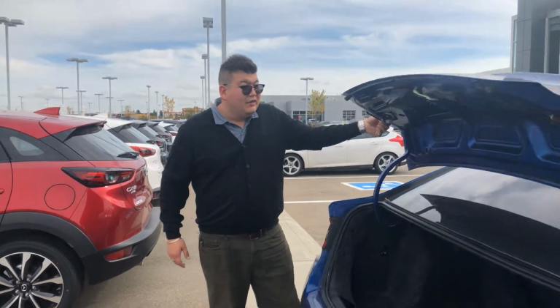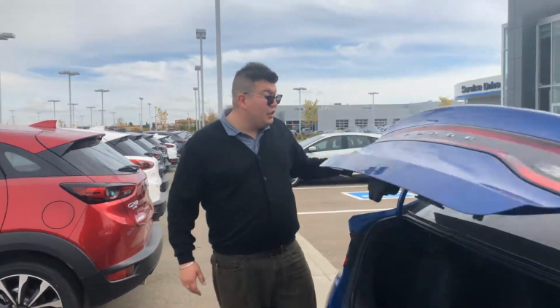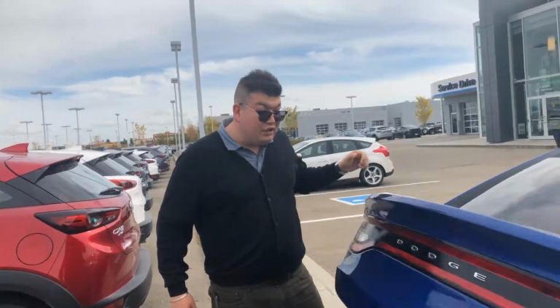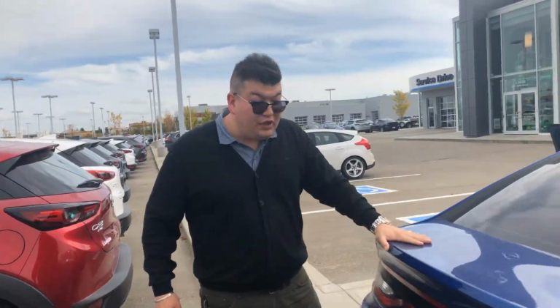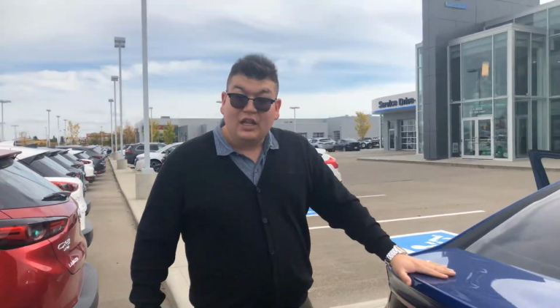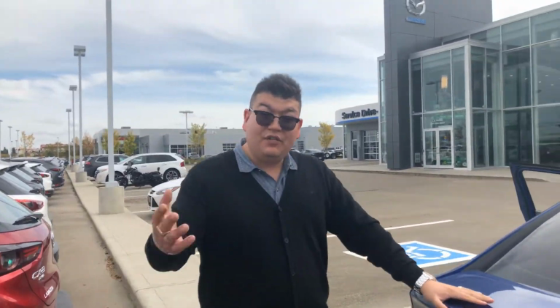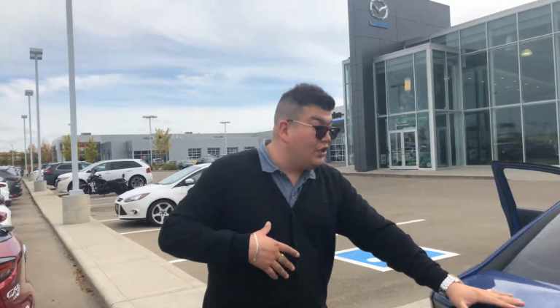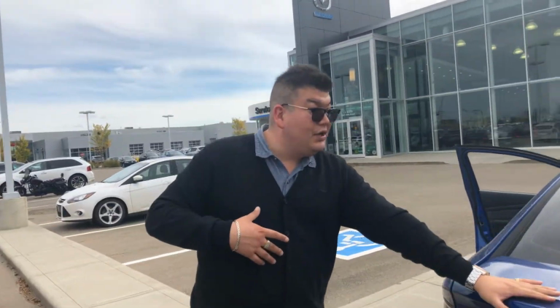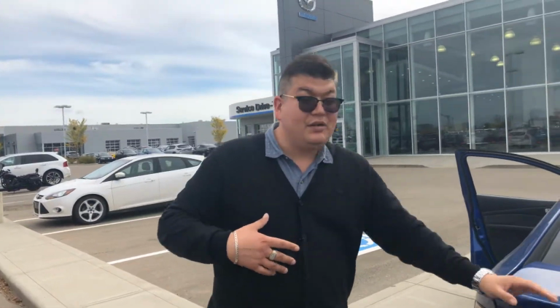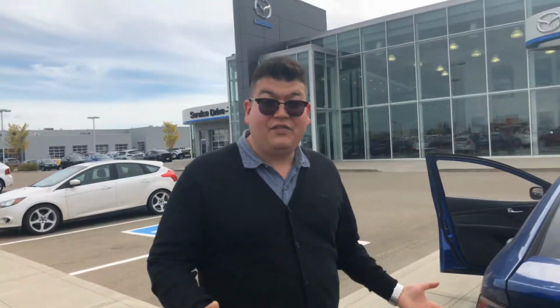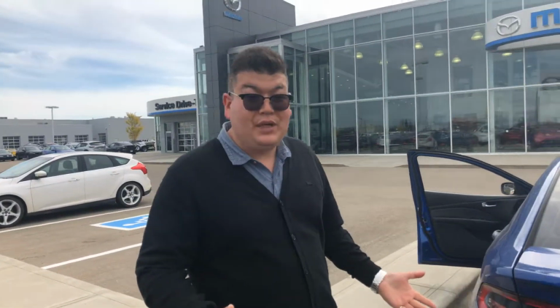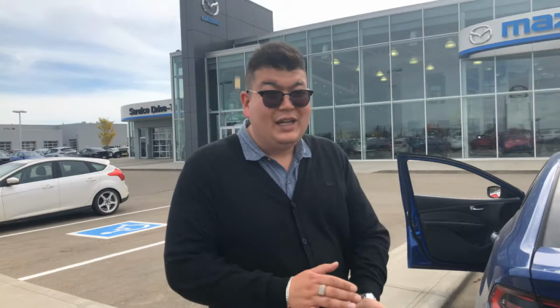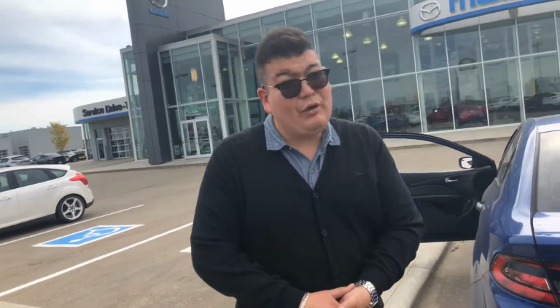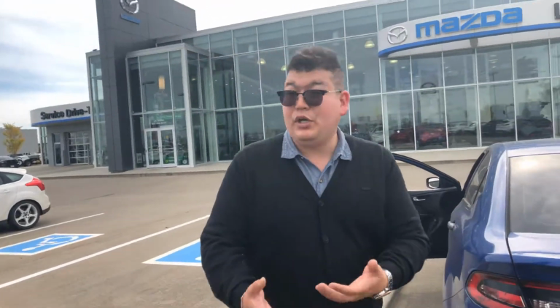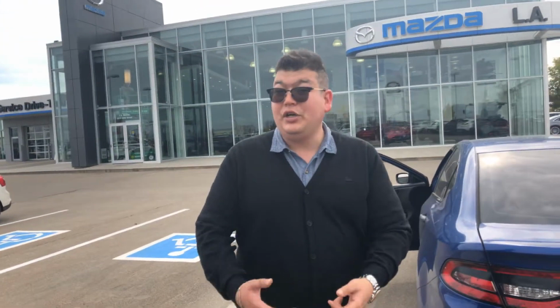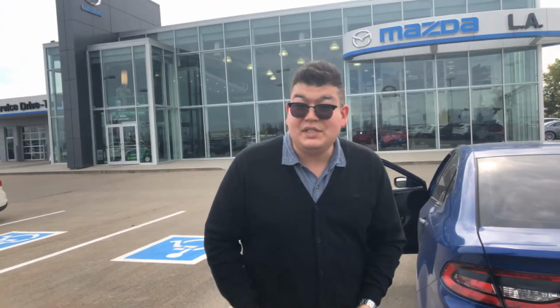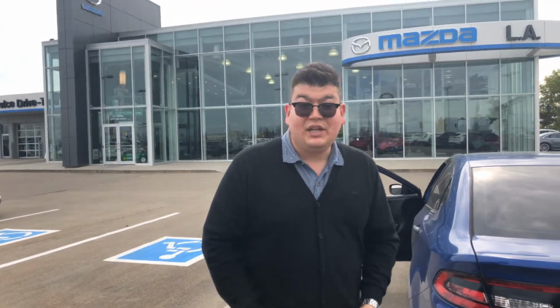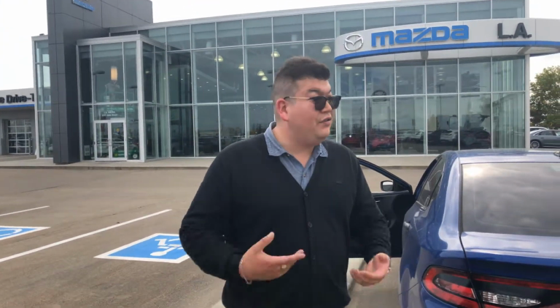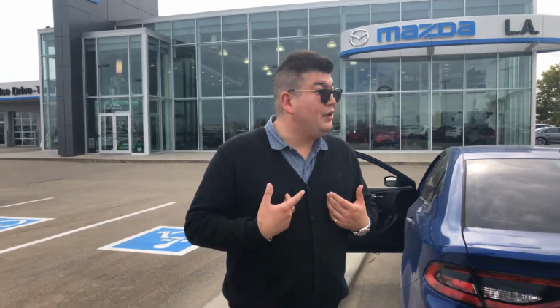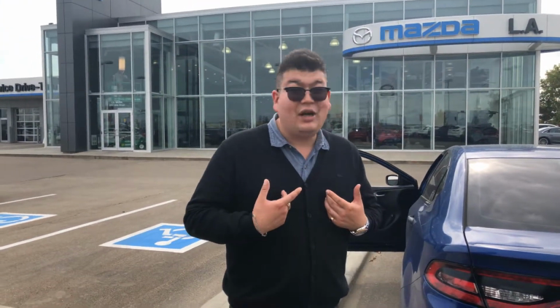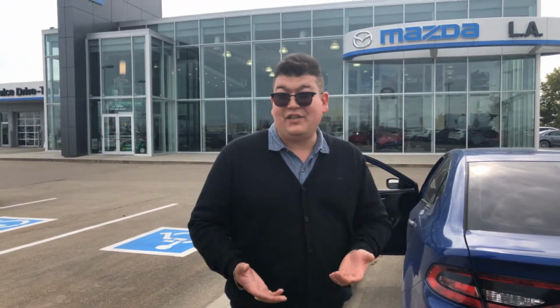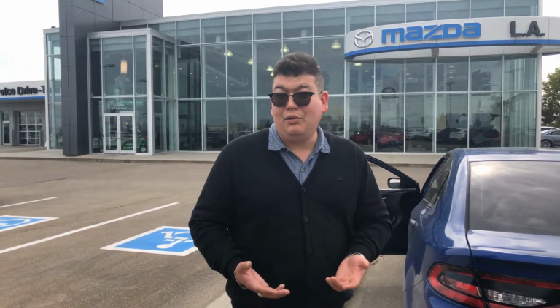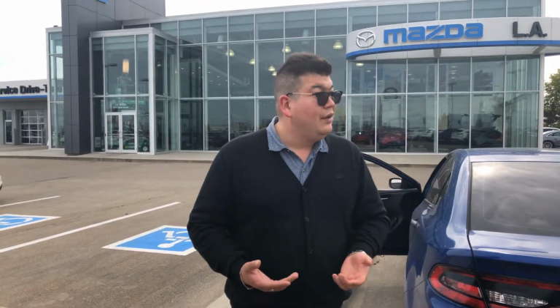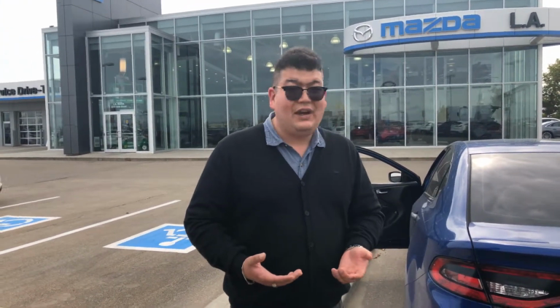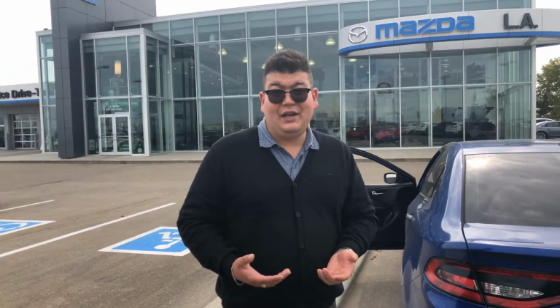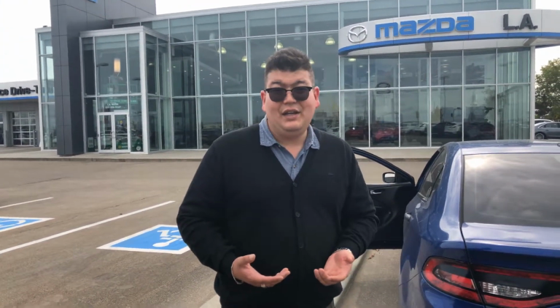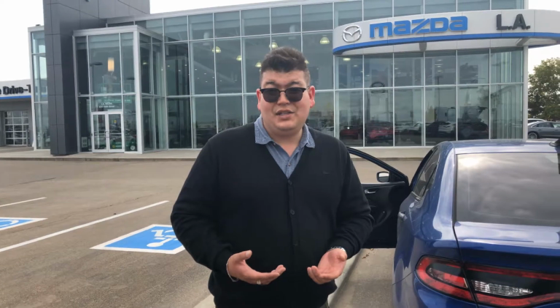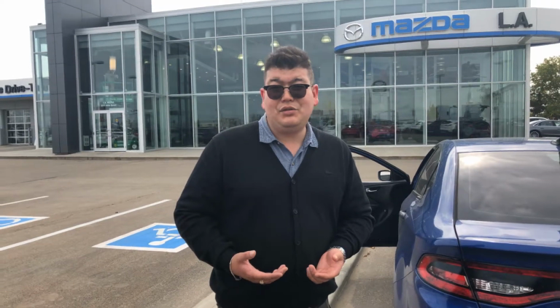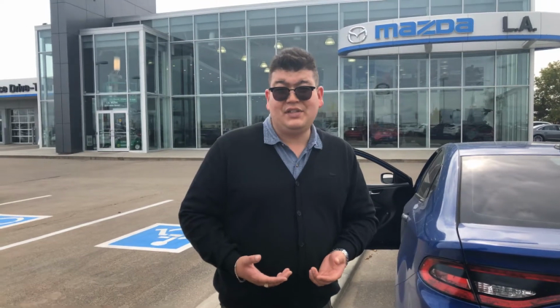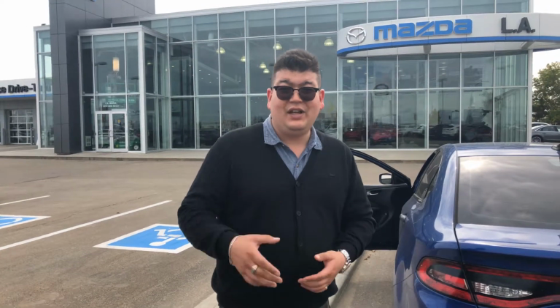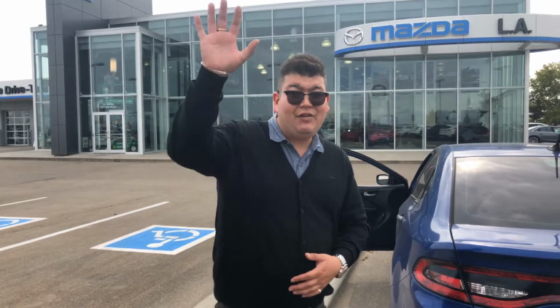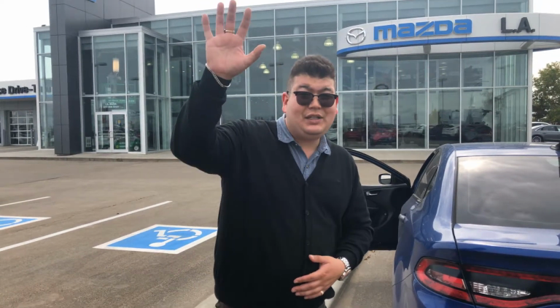This is the right vehicle for you. Love for you to come on down, take it for a spin and see how we can trade or earn your business. Feel free to give me a call at 780-599-0277. Have a great day.